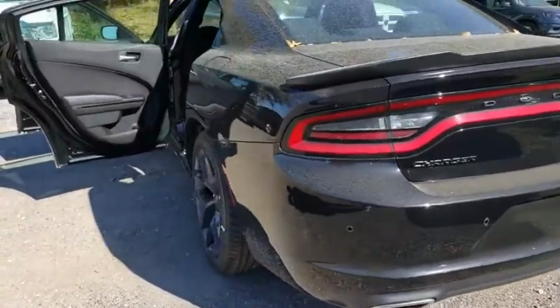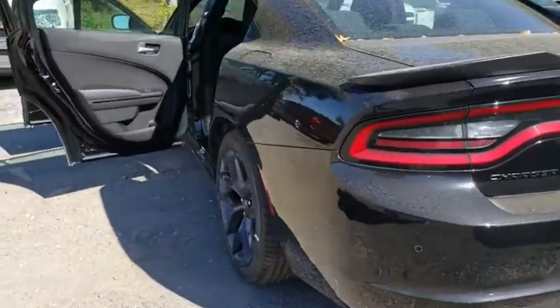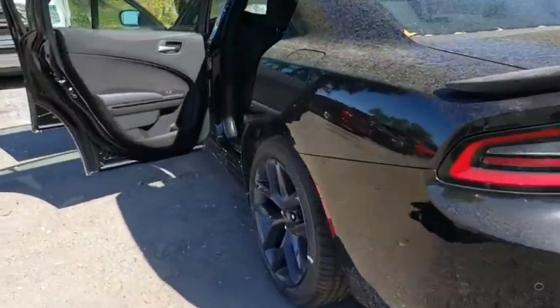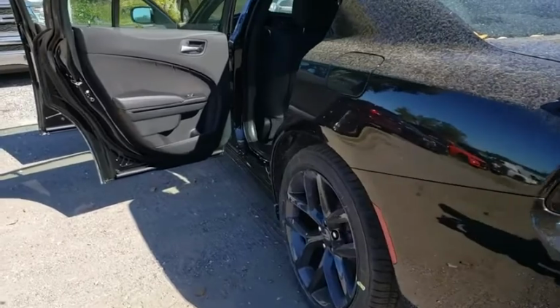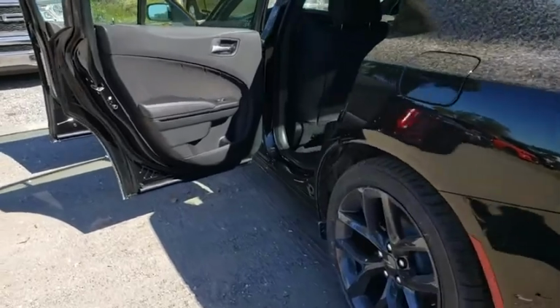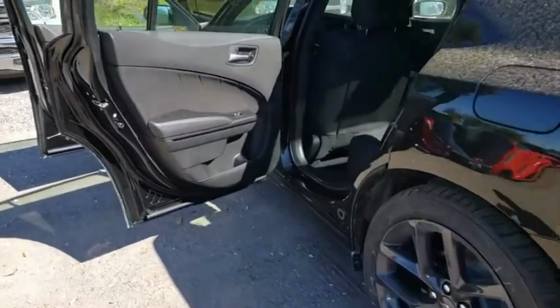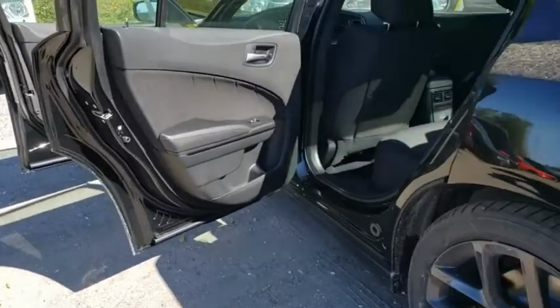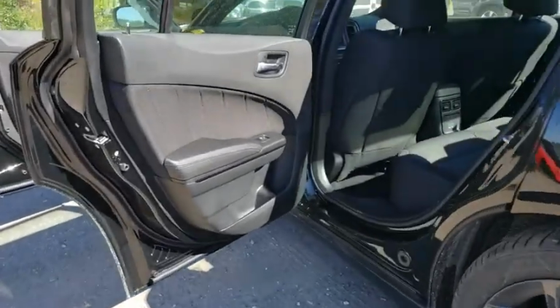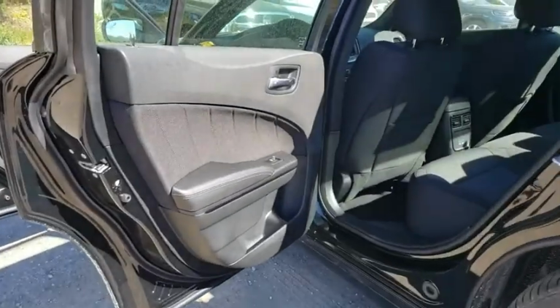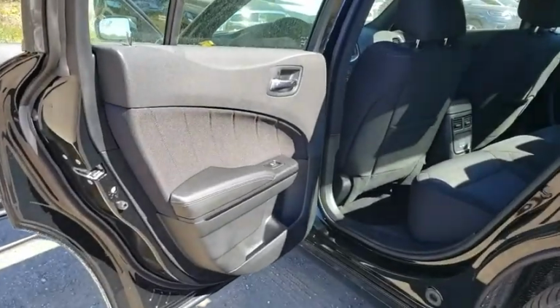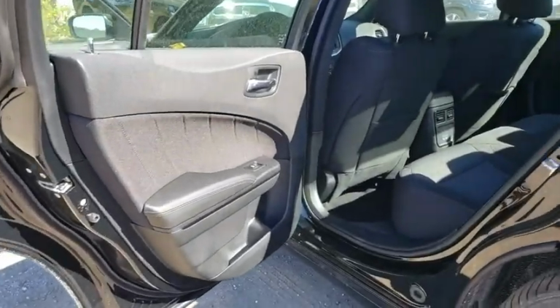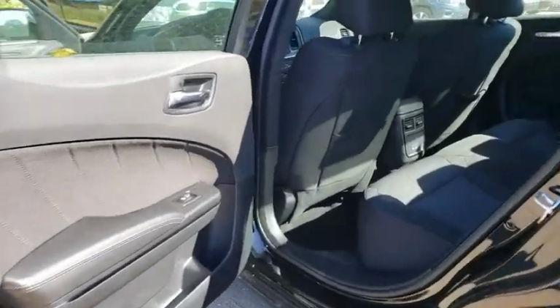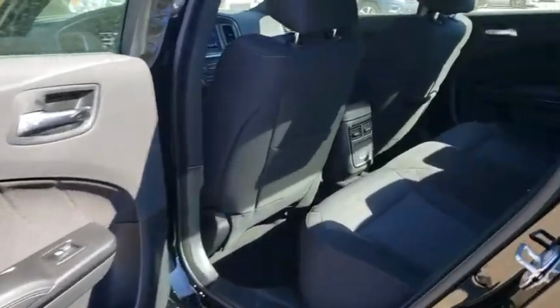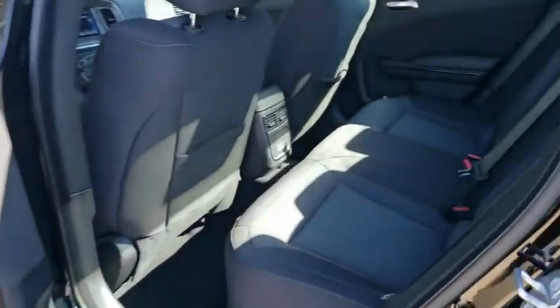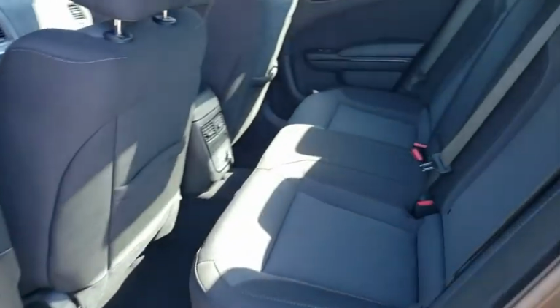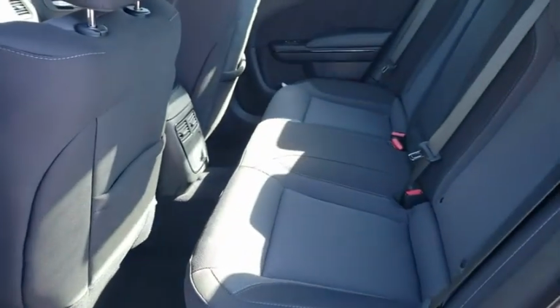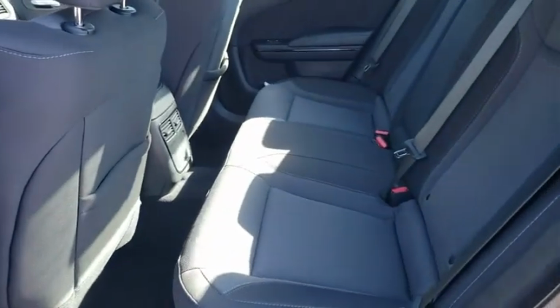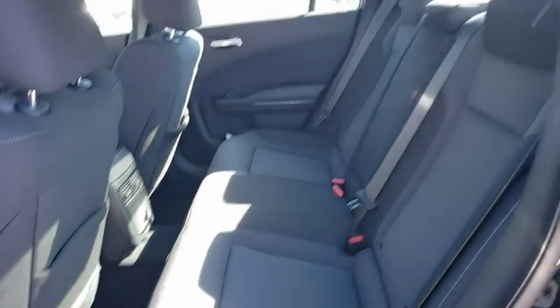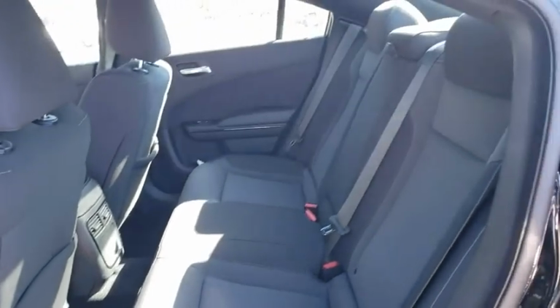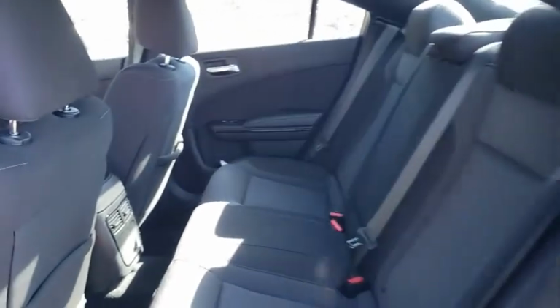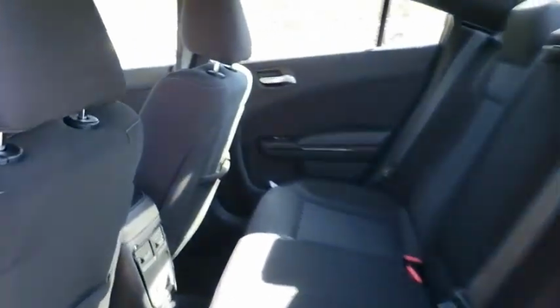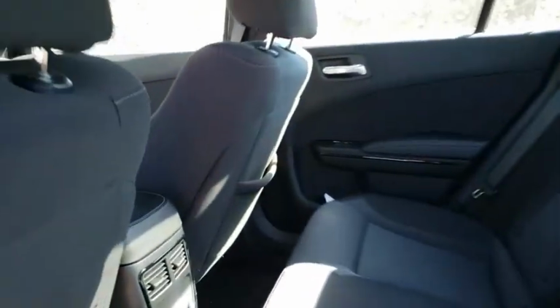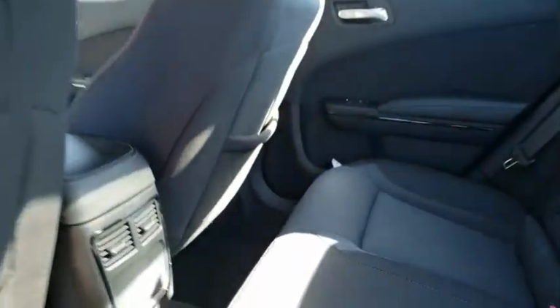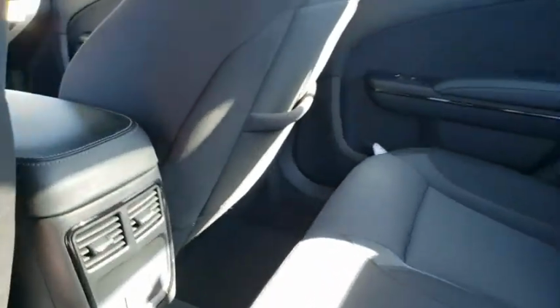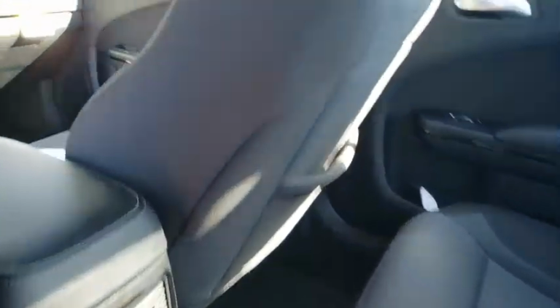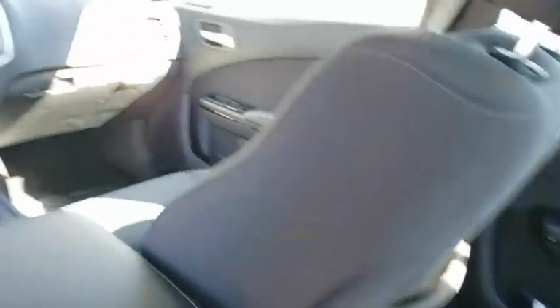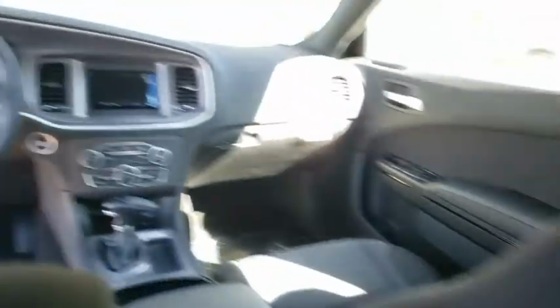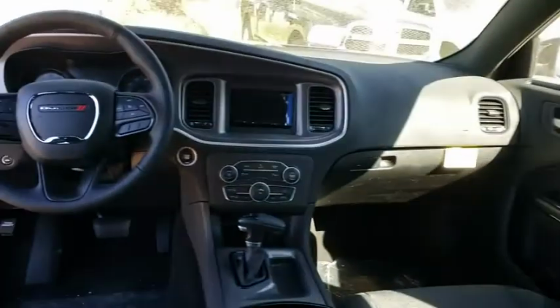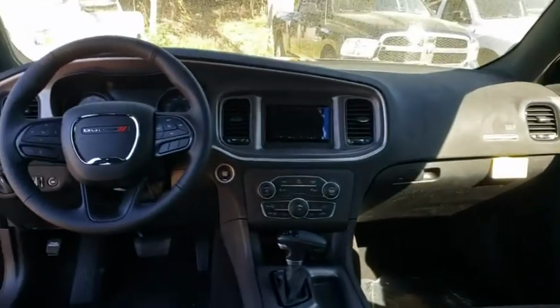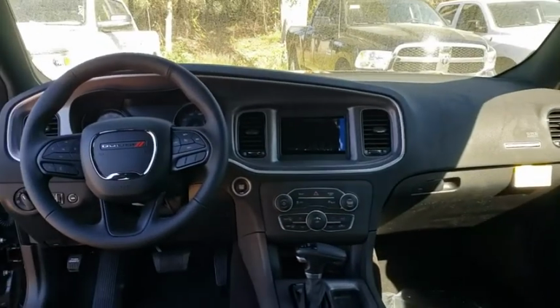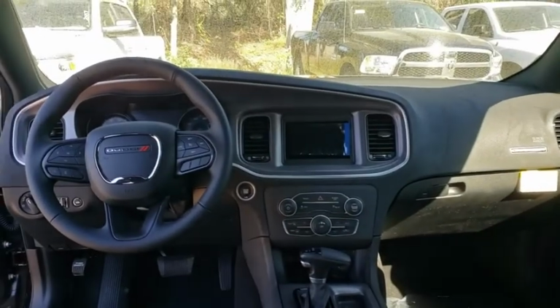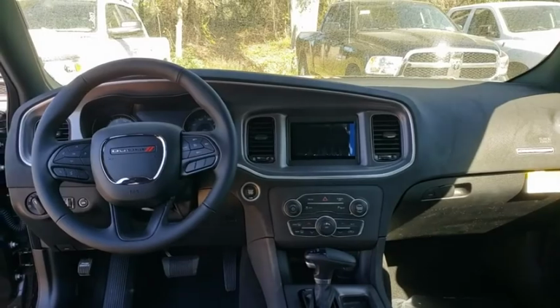Leather-wrapped steering wheel, adjustable steering wheel, power steering, four-wheel disc brakes, cruise control, aluminum wheels, floor mats, keyless start, rear defrost, power door locks, power windows.